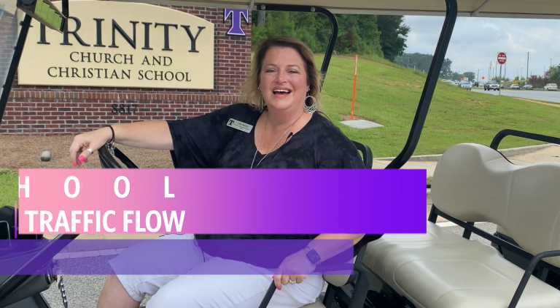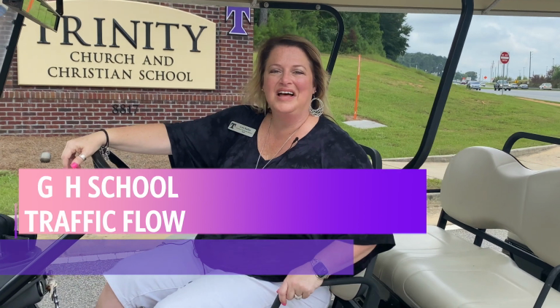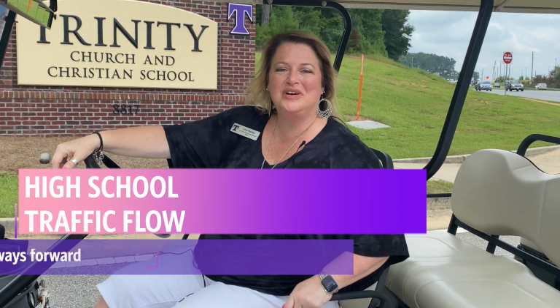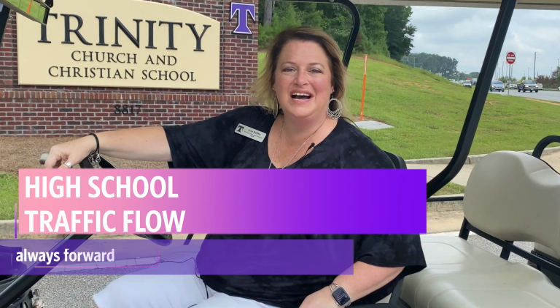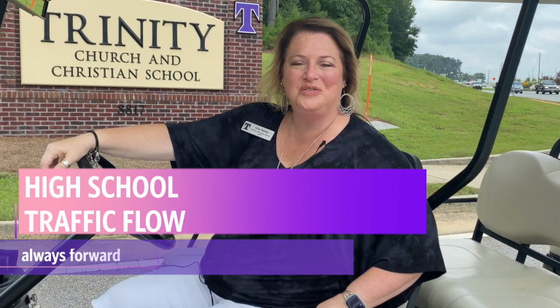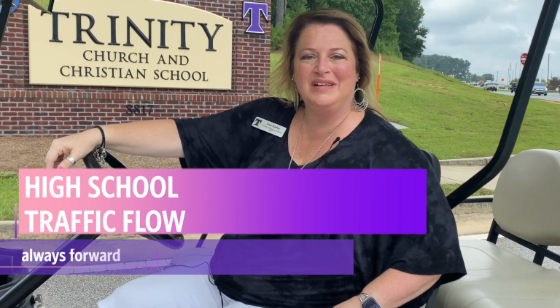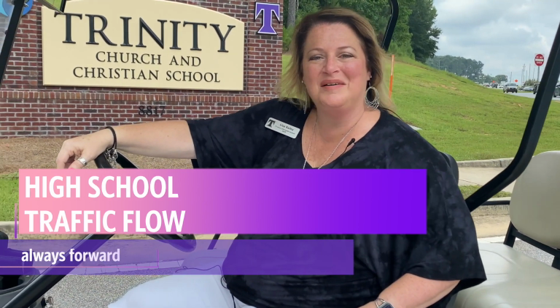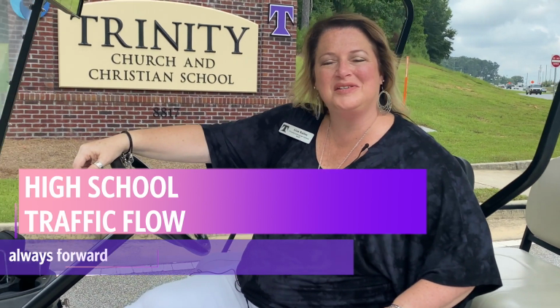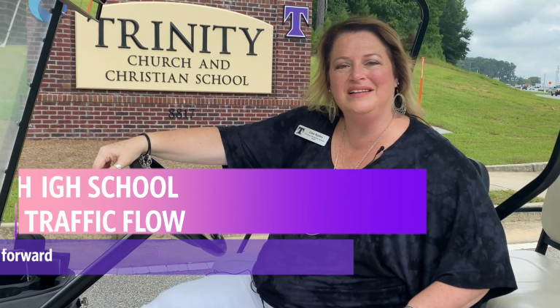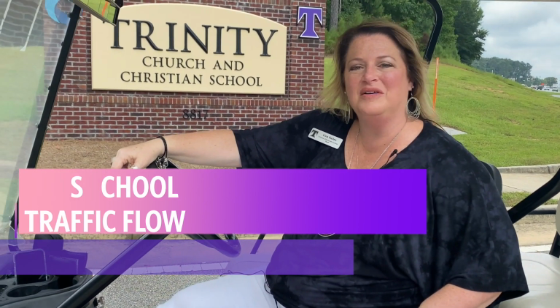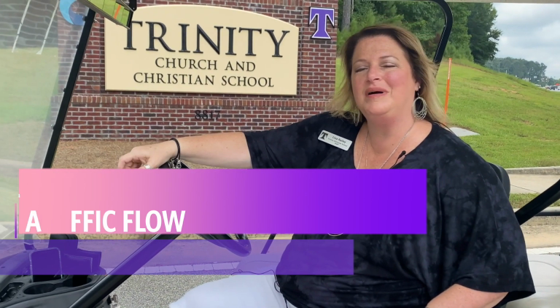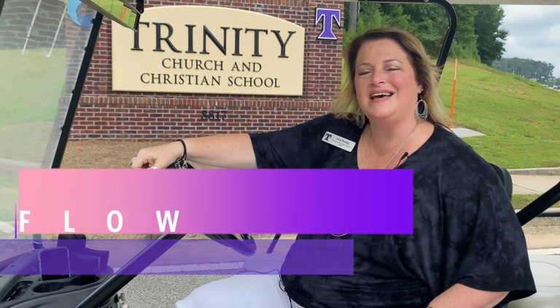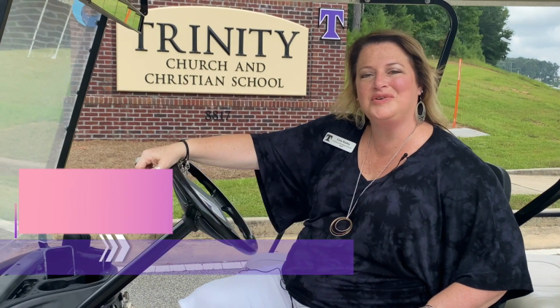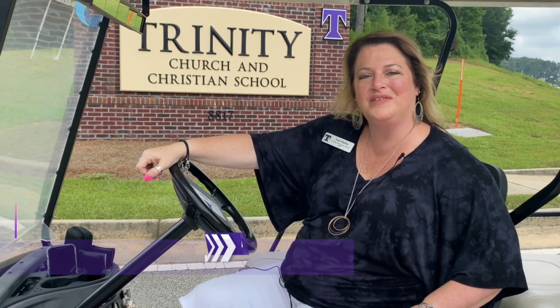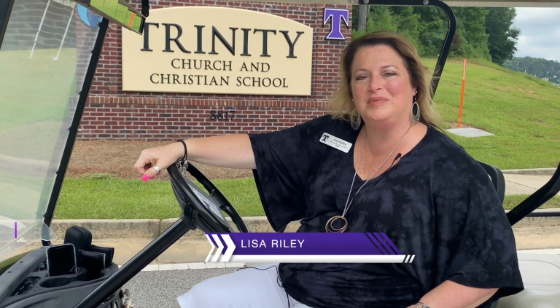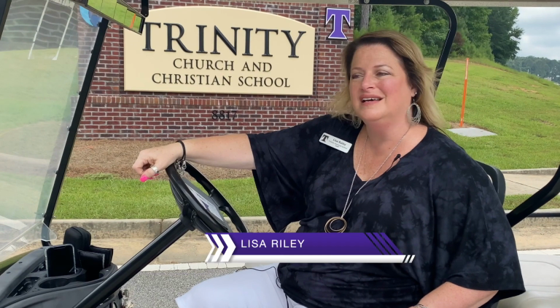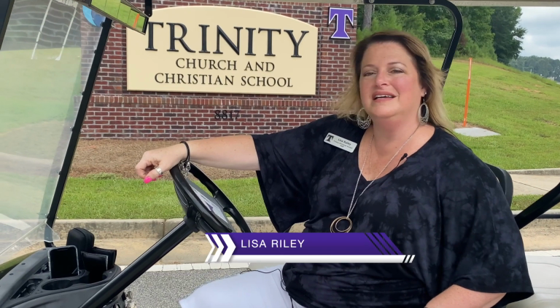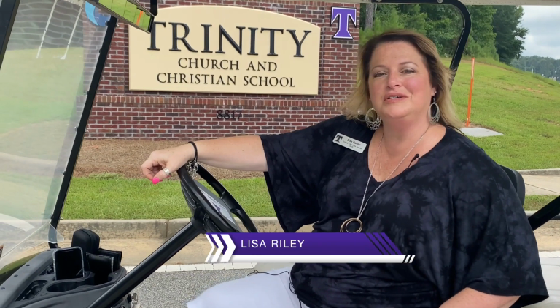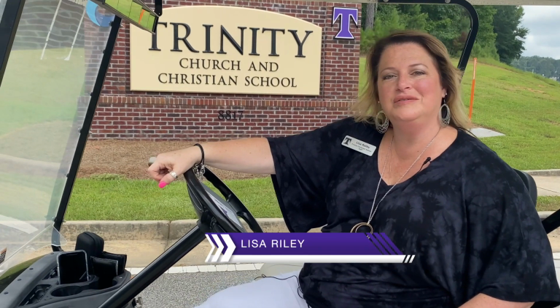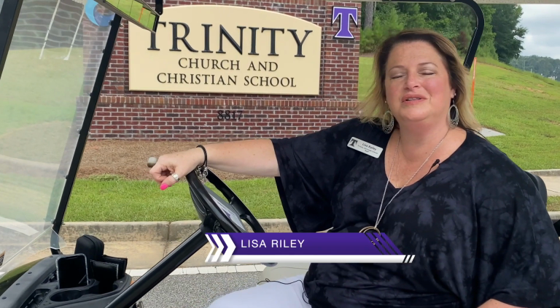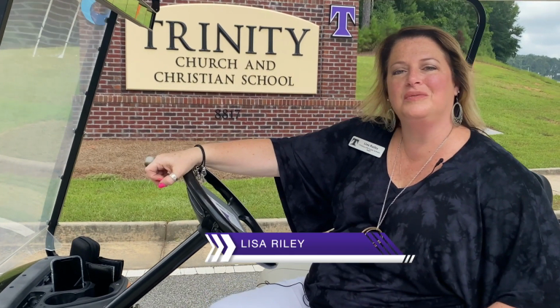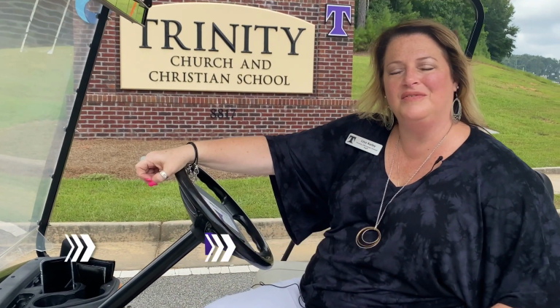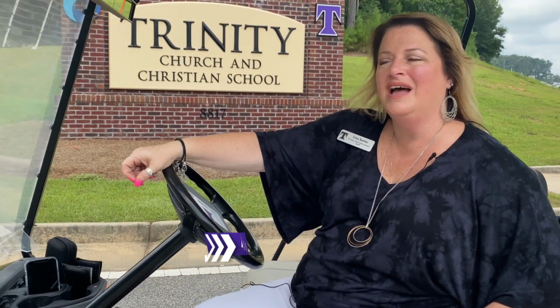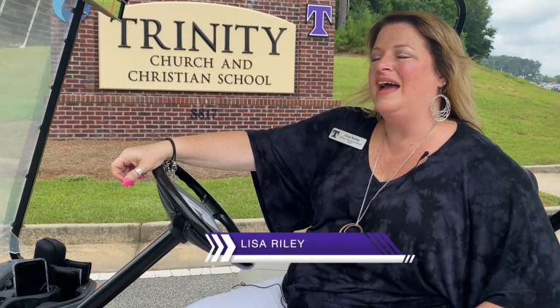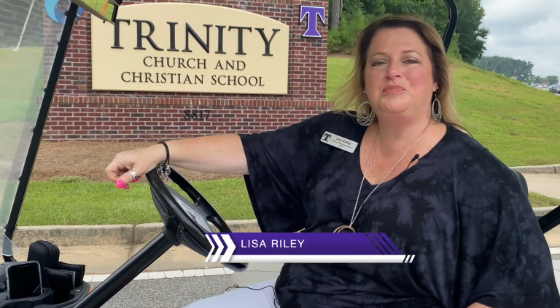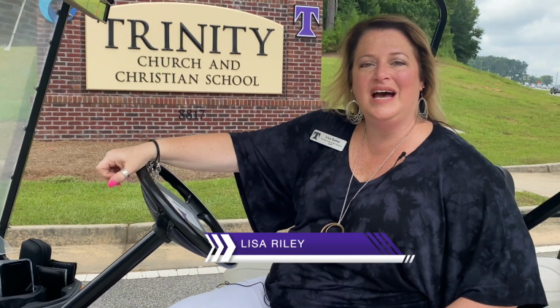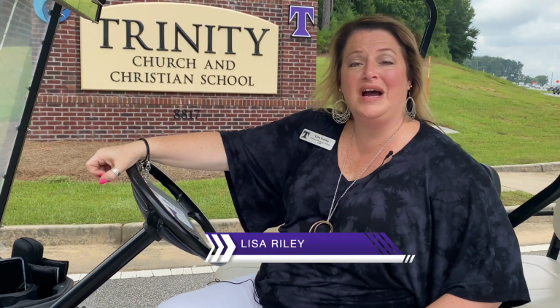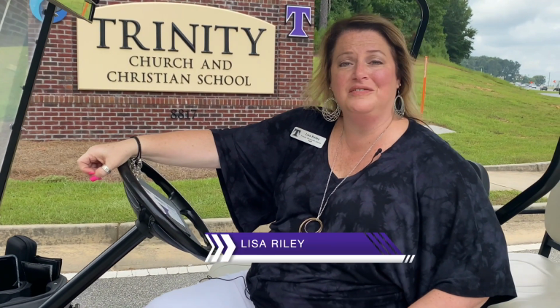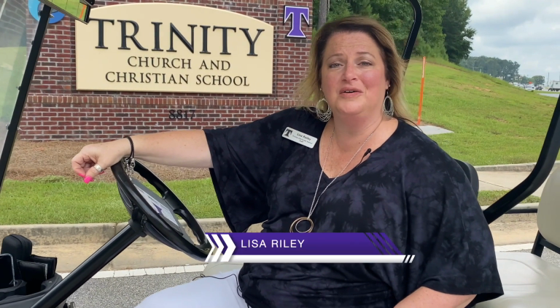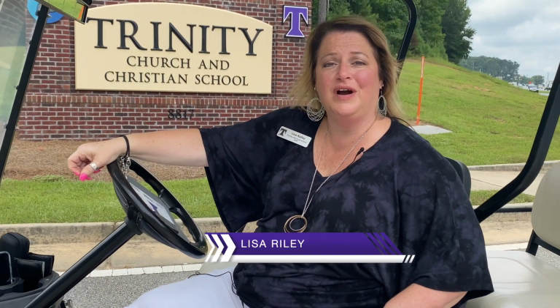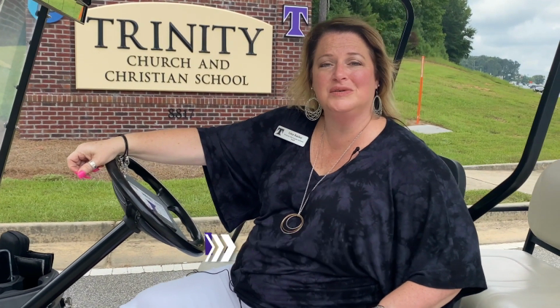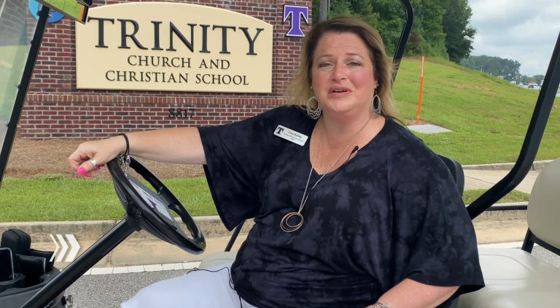Hello Trinity High School families, I'm Lisa Raley and we're about to take a tour of campus. We're going to introduce you to the arrival and pickup traffic flow for your high school students.